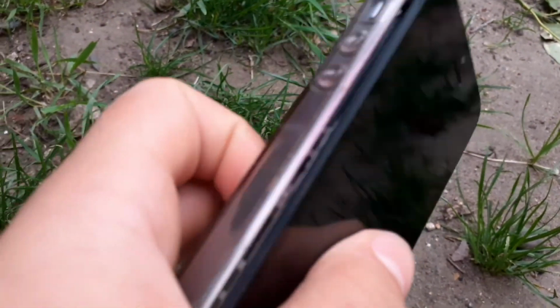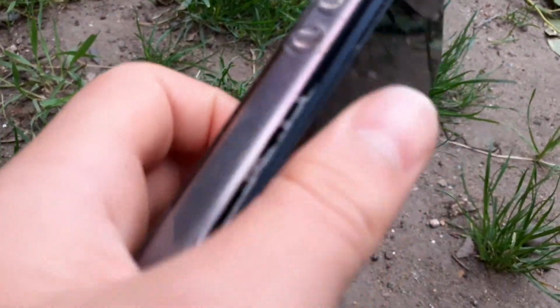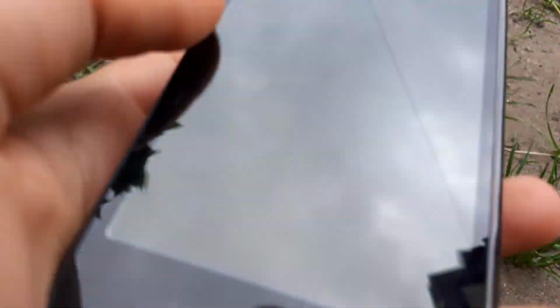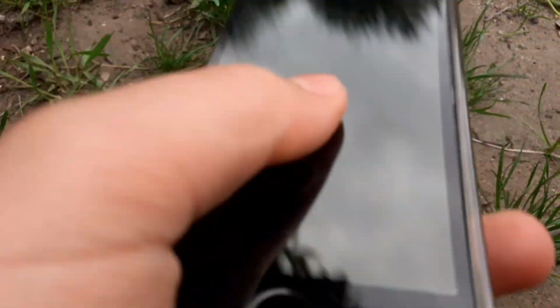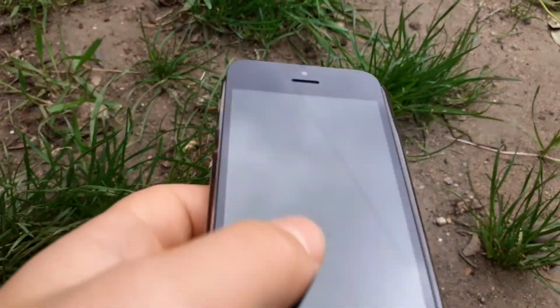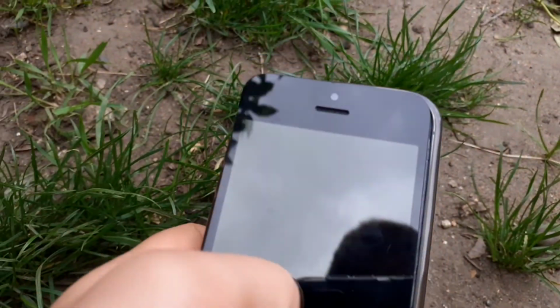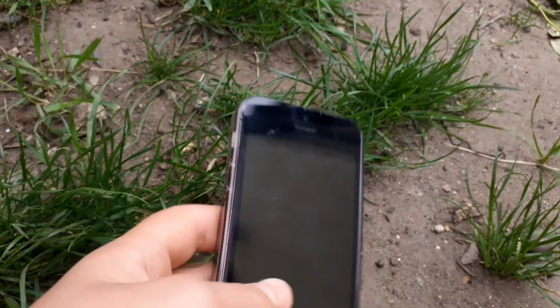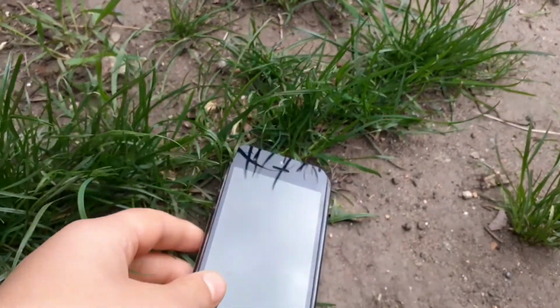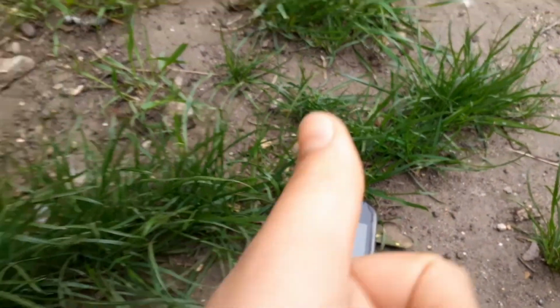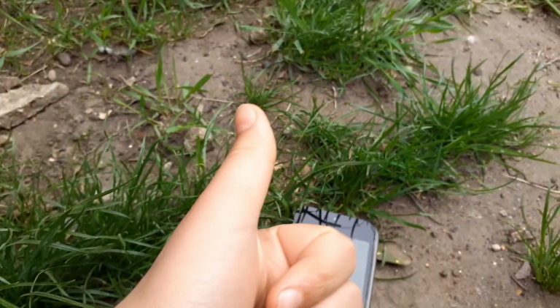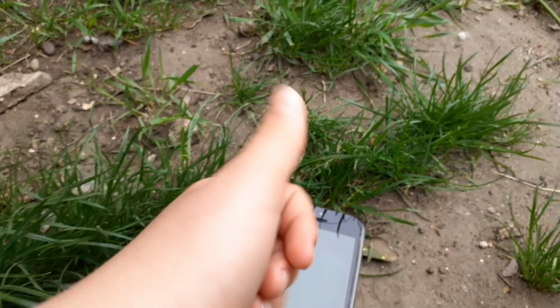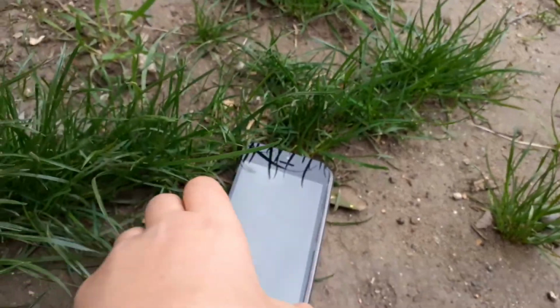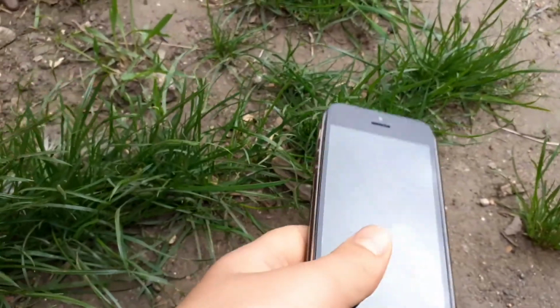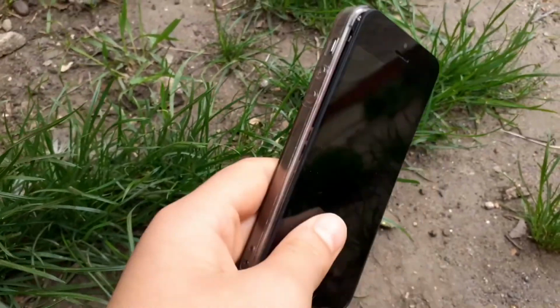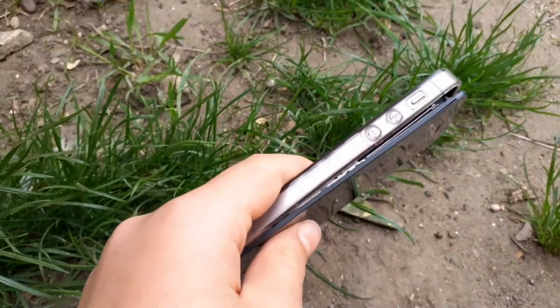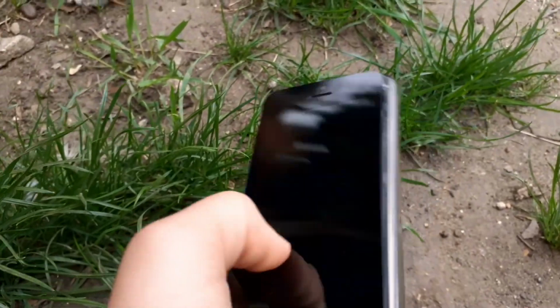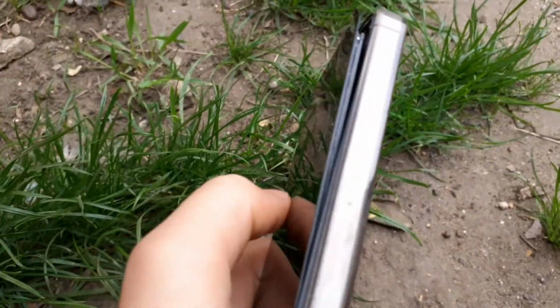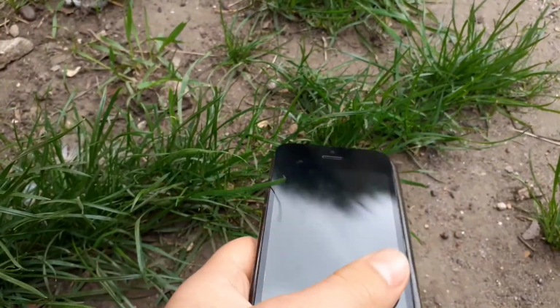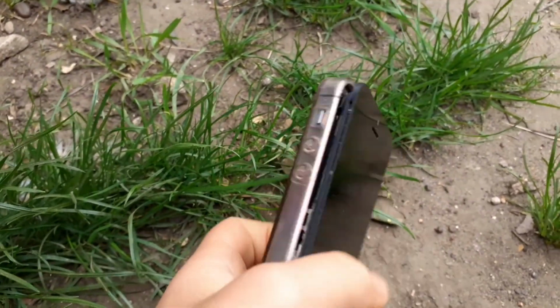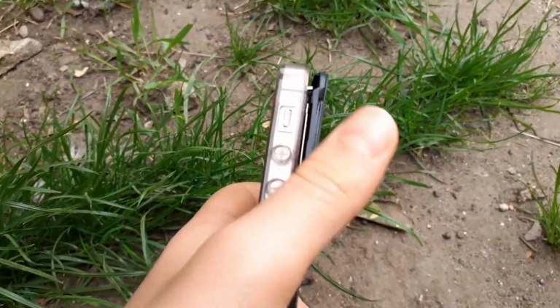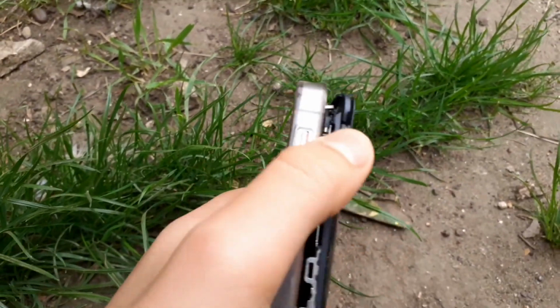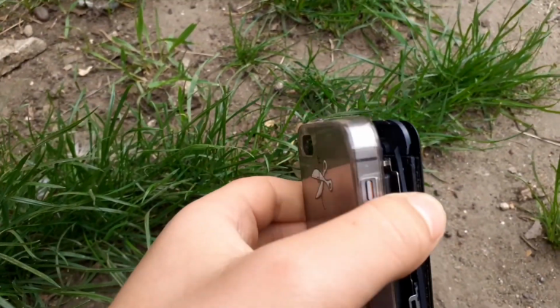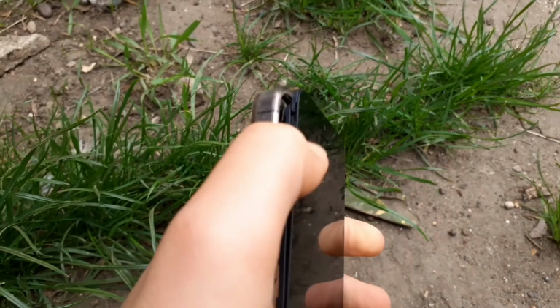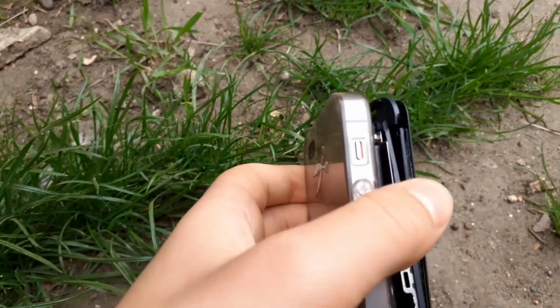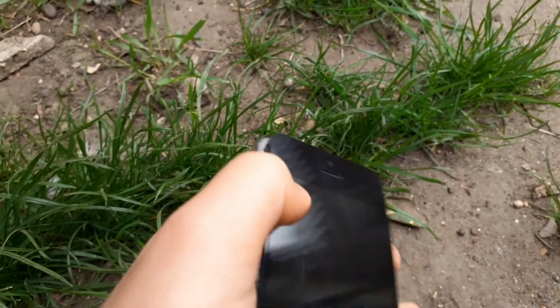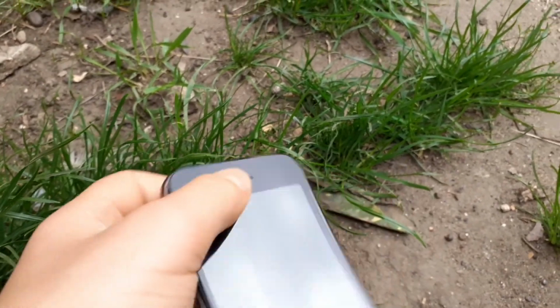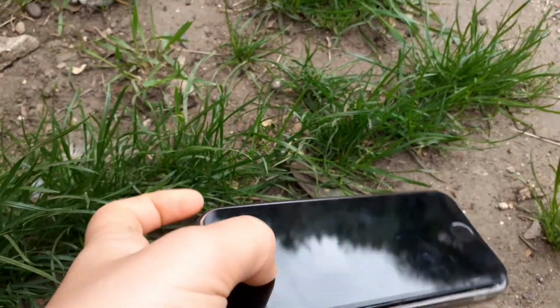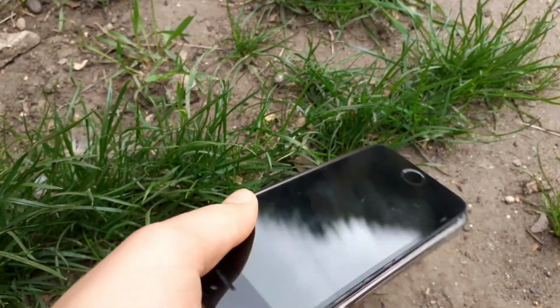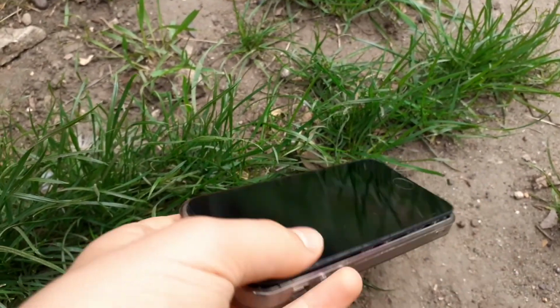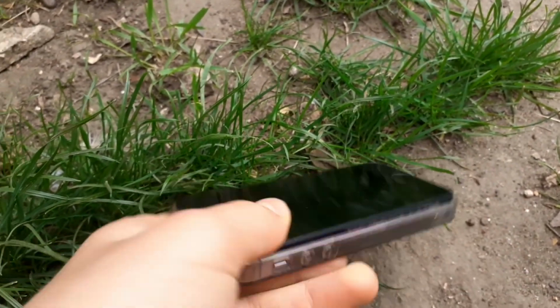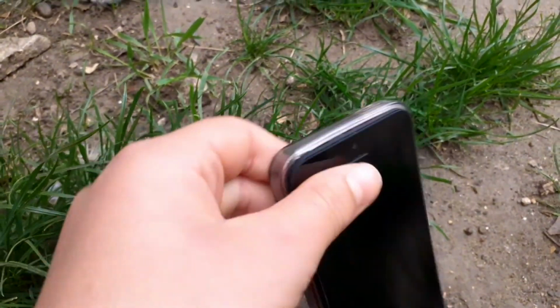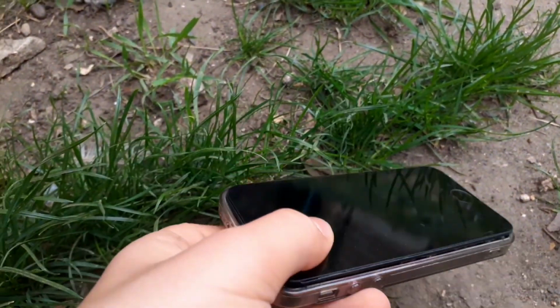The screen is a bit scratched, but I think the iPhone 5s survived the drop — I'd say this was successful, really. I think if the screen wasn't popping out so much, this thing would be perfect.